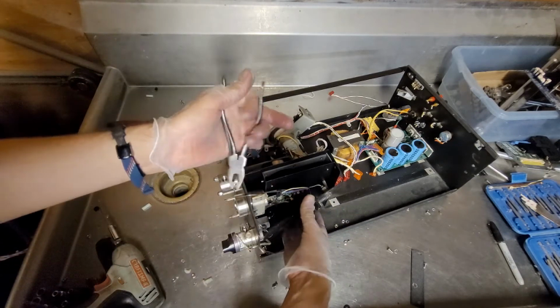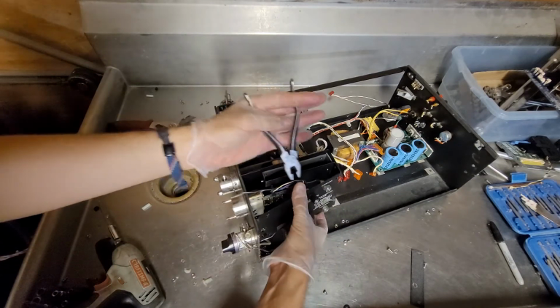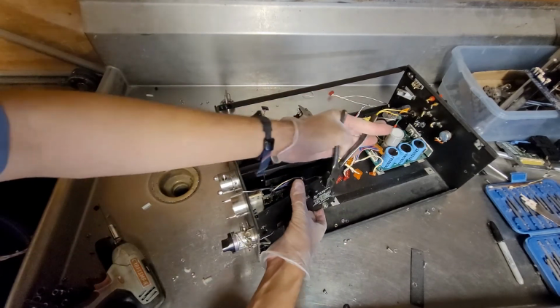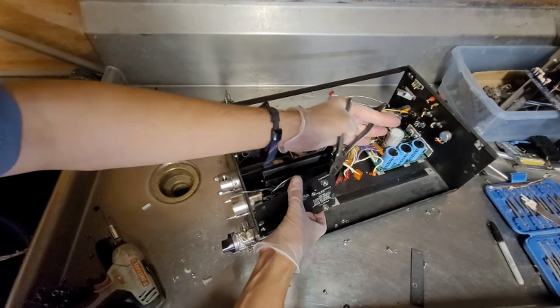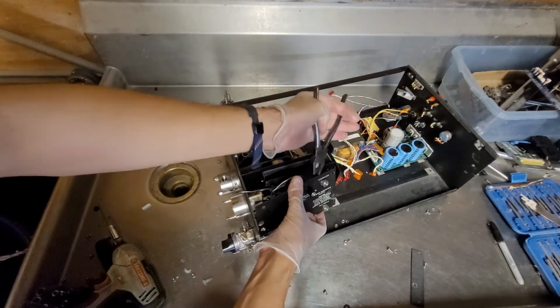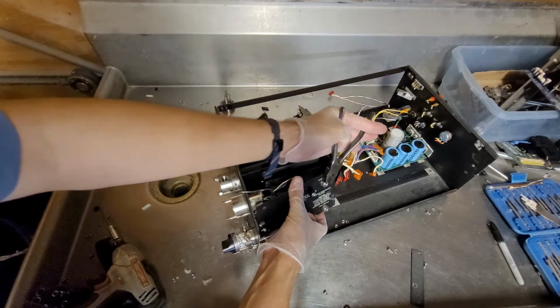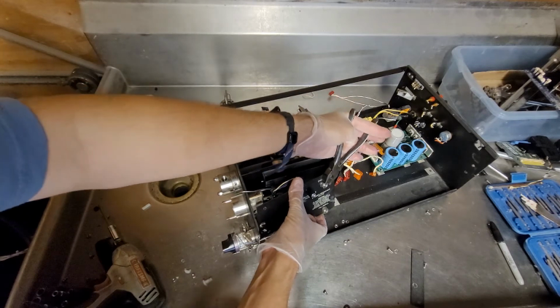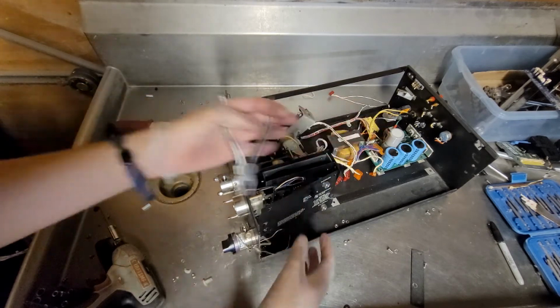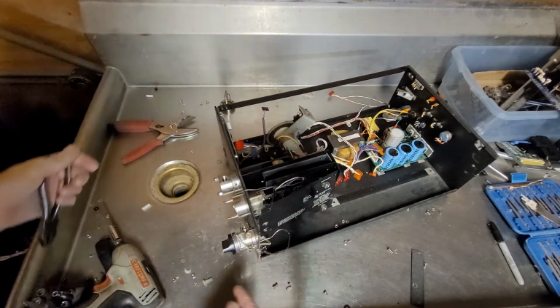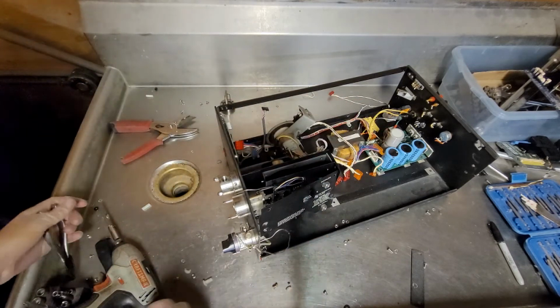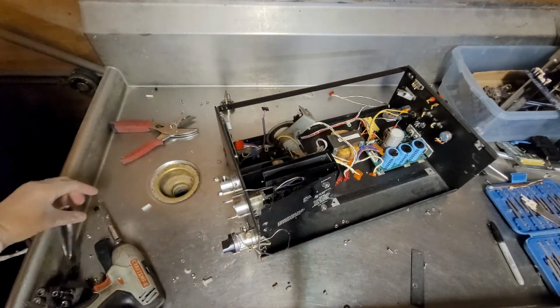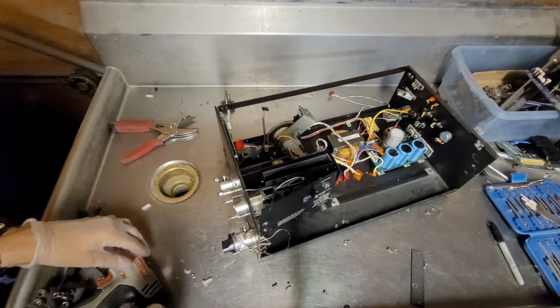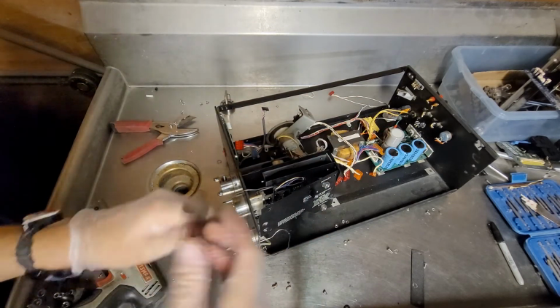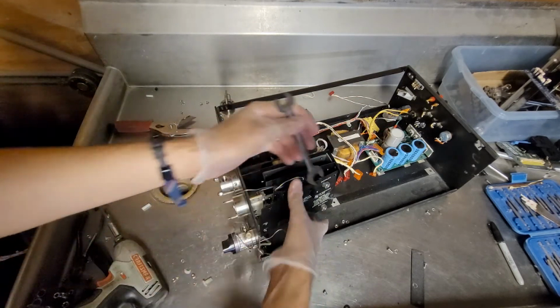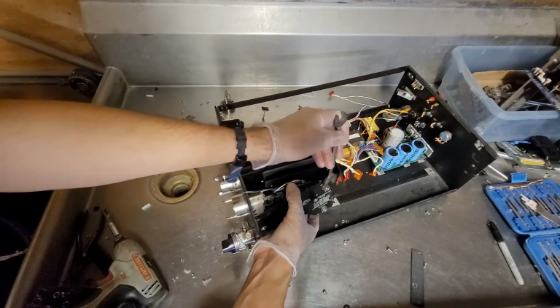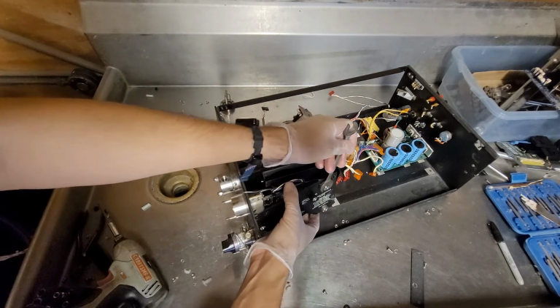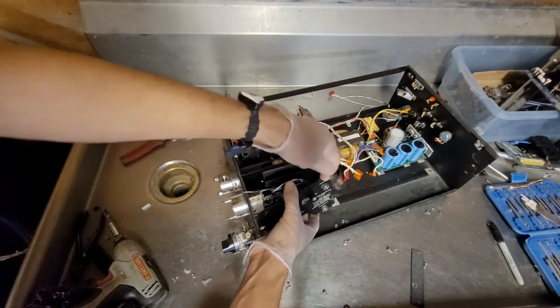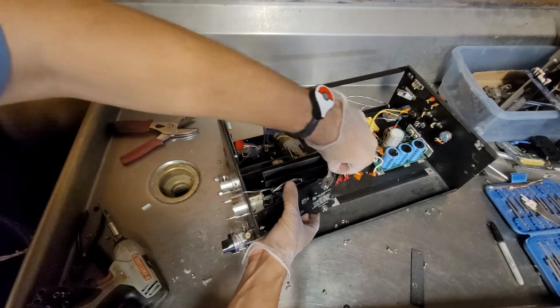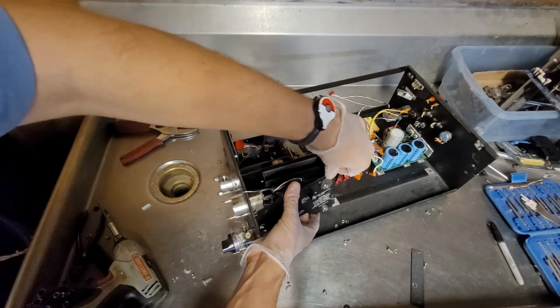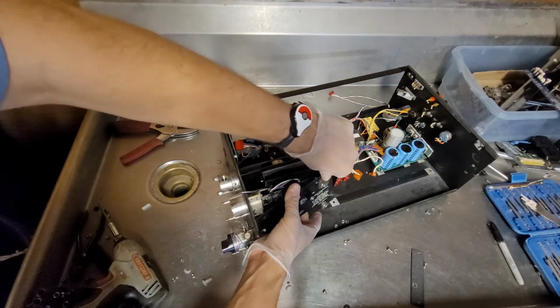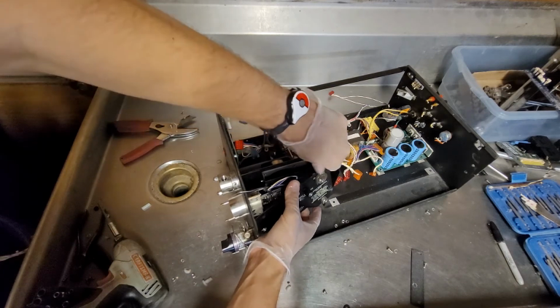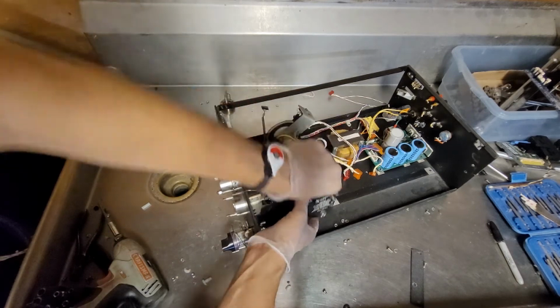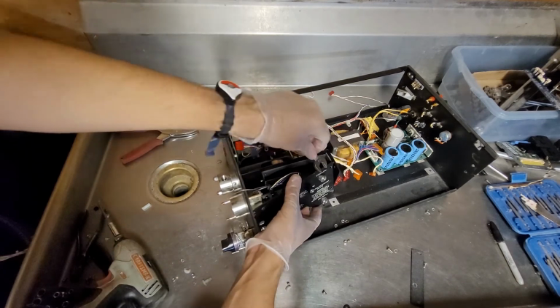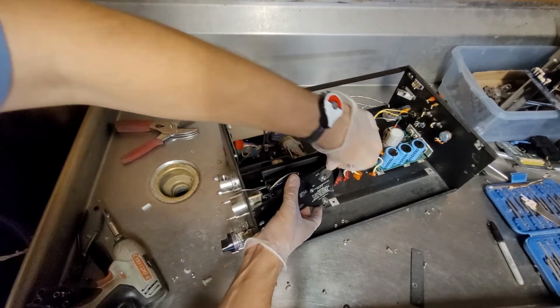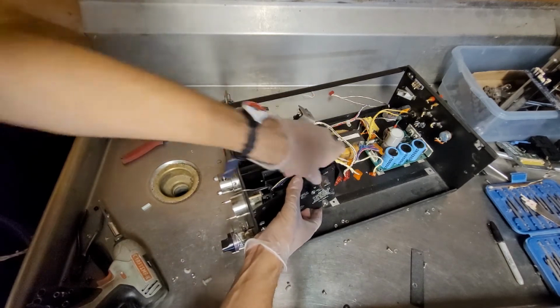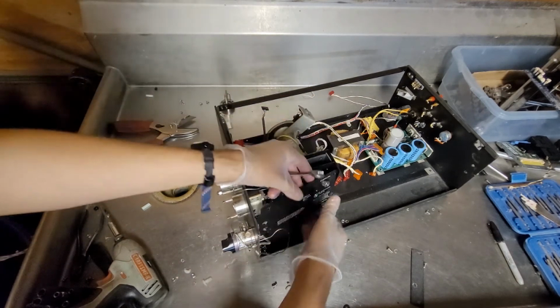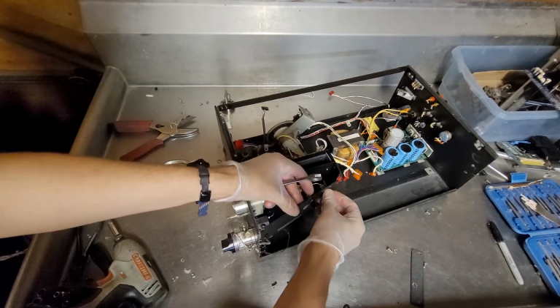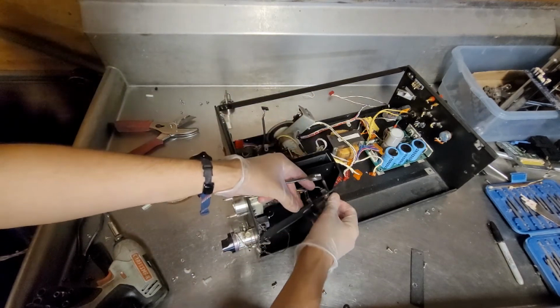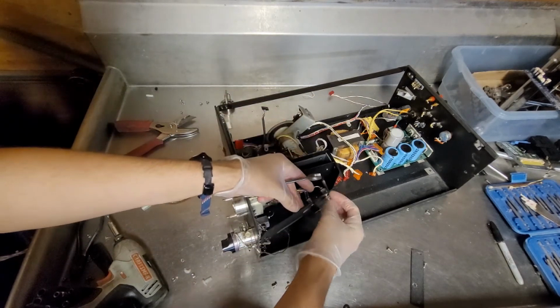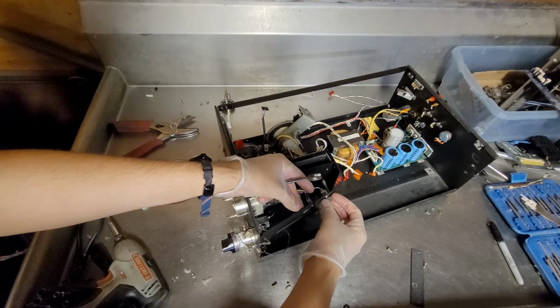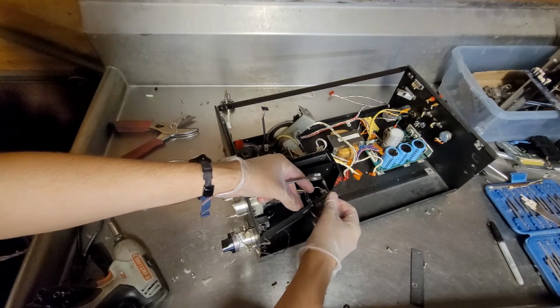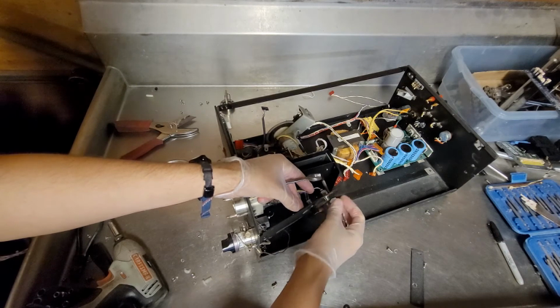Oh boy — if I lose a finger or die from touching it, you'll get a video. Well, not if I die. But yeah, hopefully it's nothing serious.